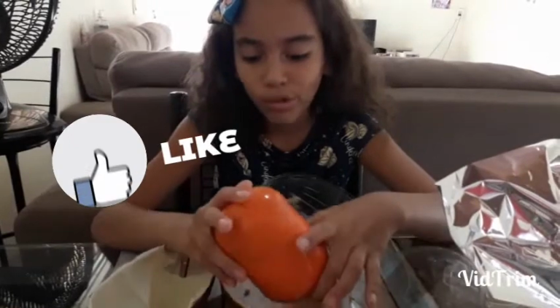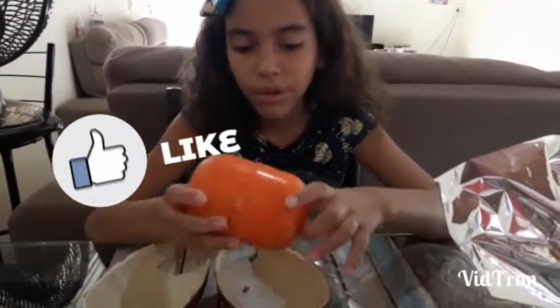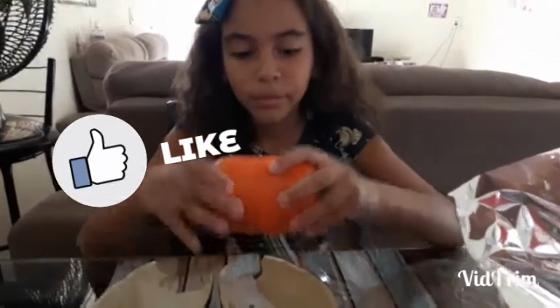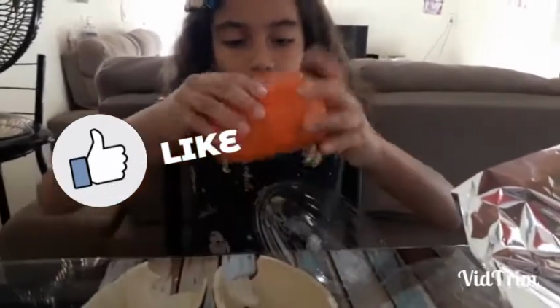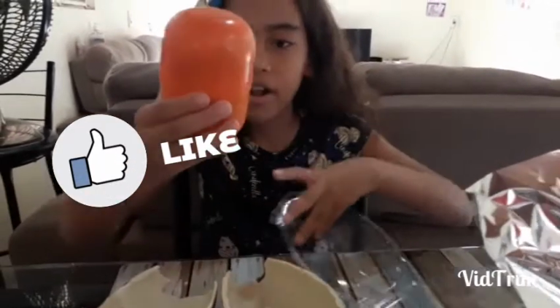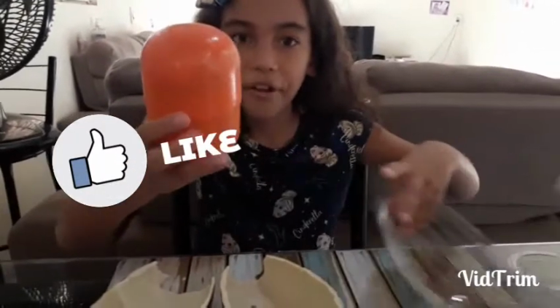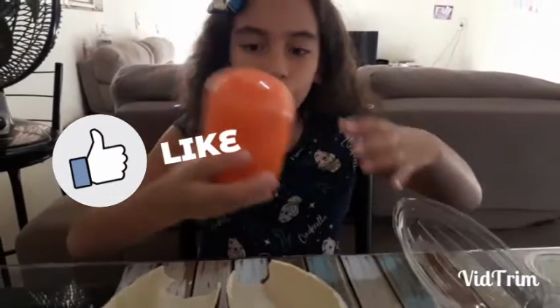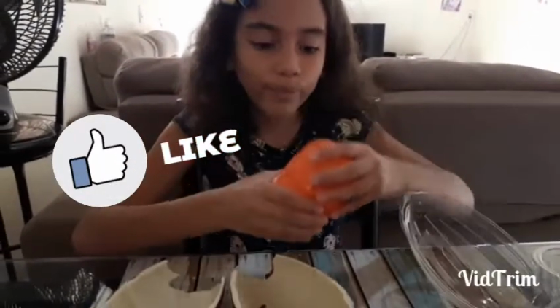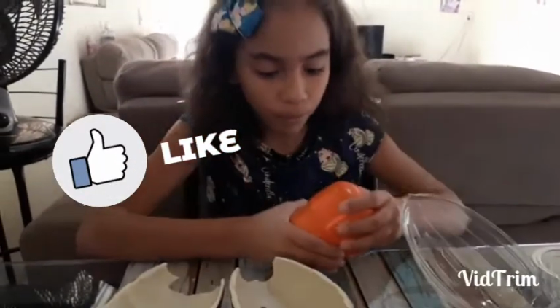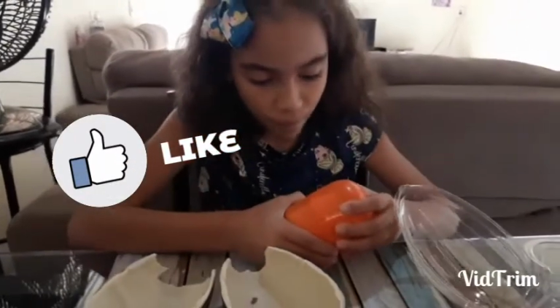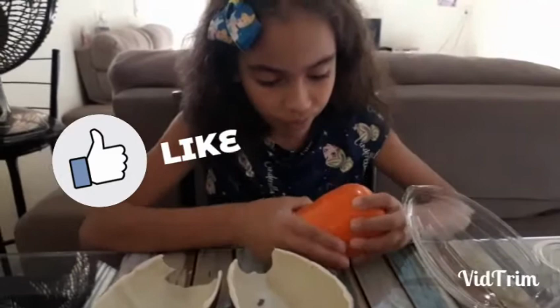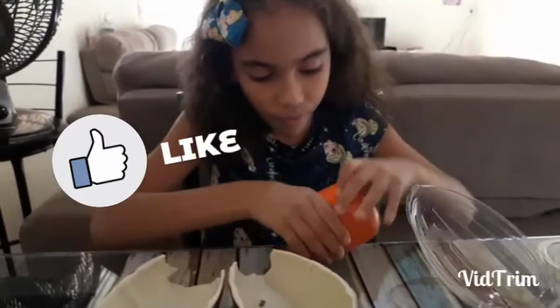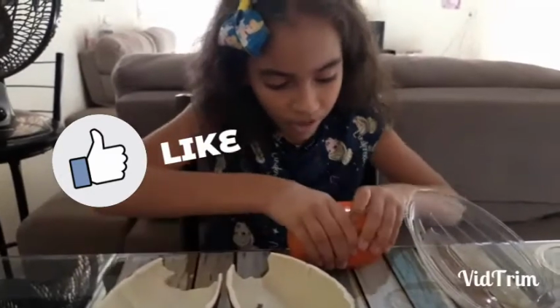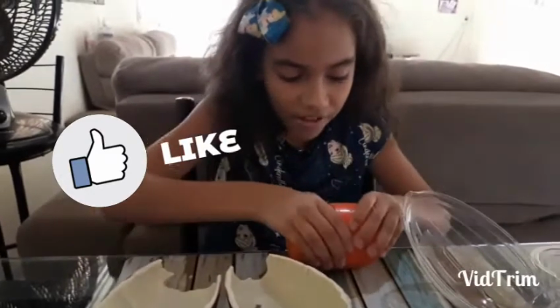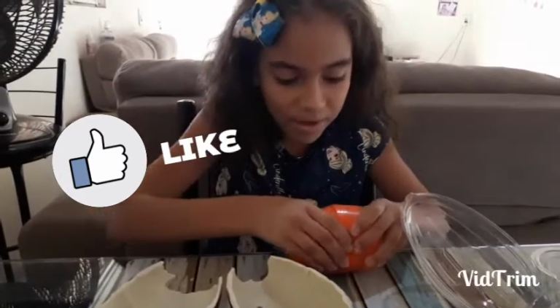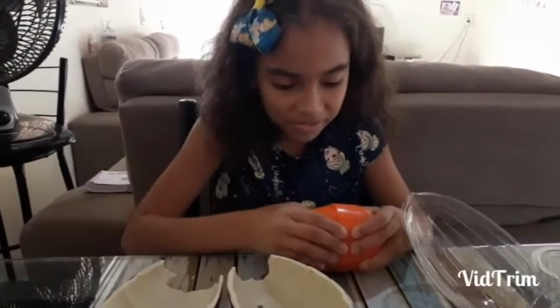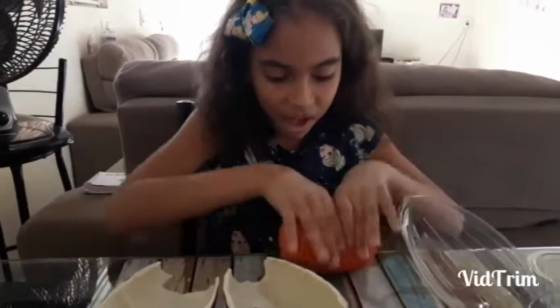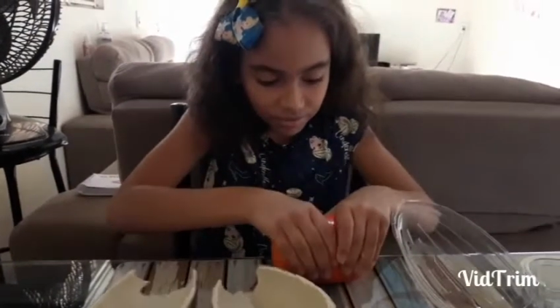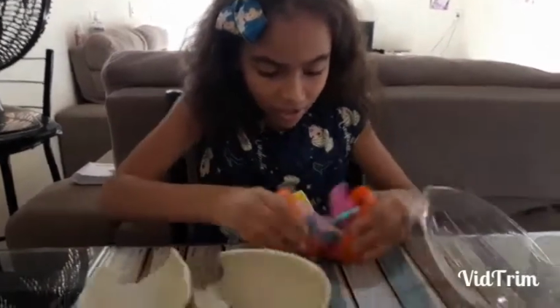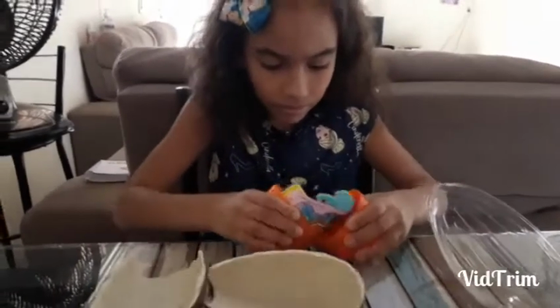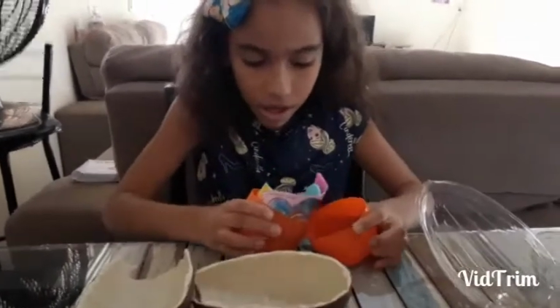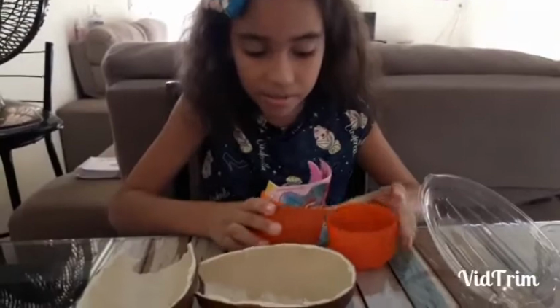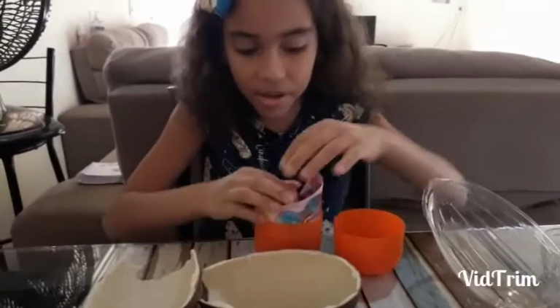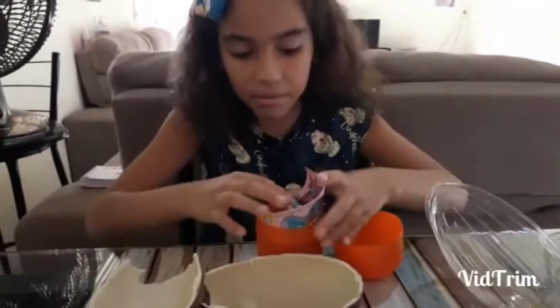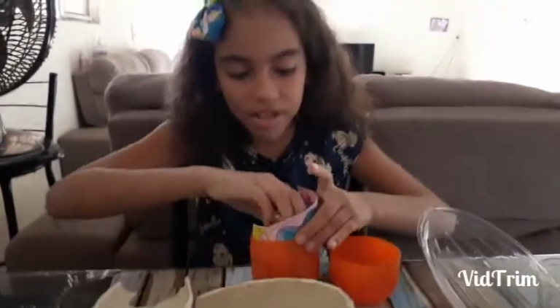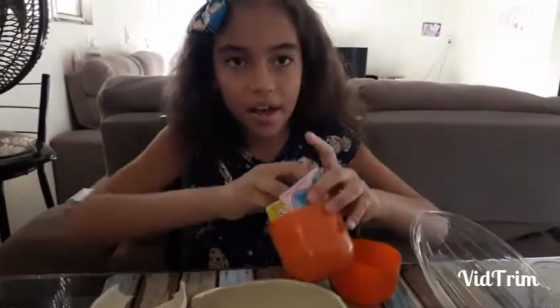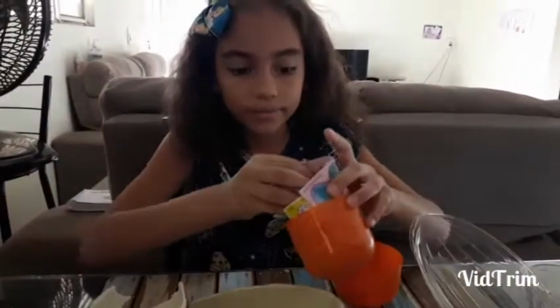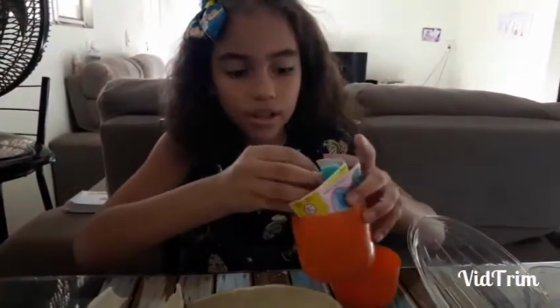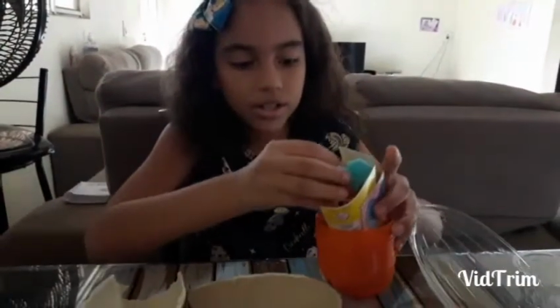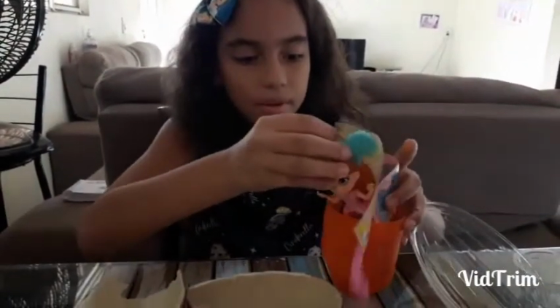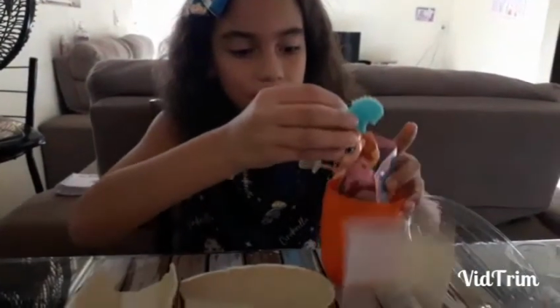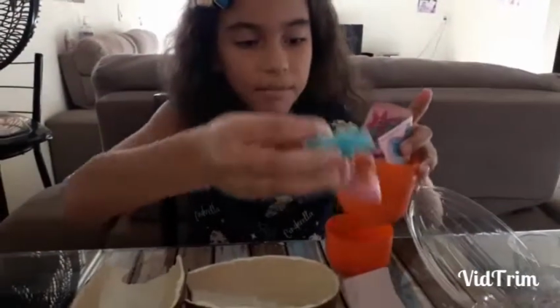That's a big capsule, huh? Mm-hmm. What is inside? I think it's a mermaid. You think it's a mermaid? It is a mermaid. A big mermaid.